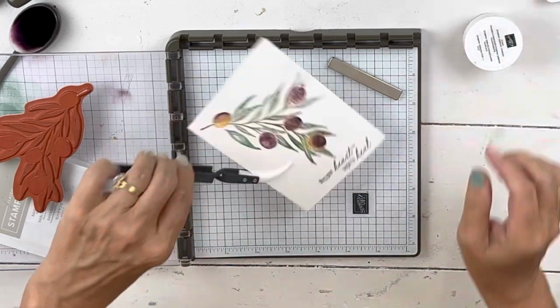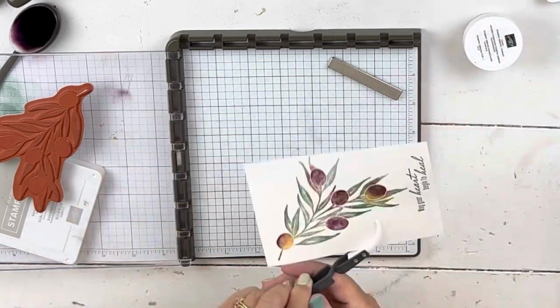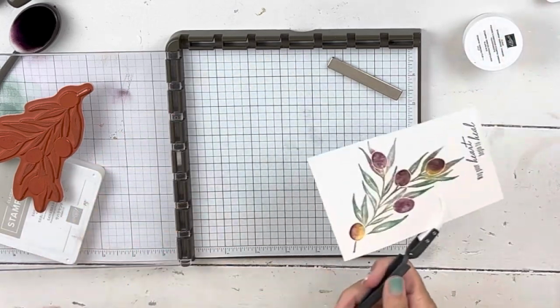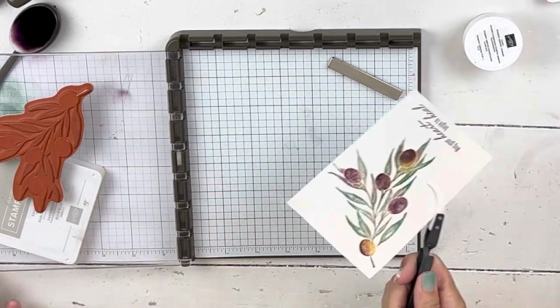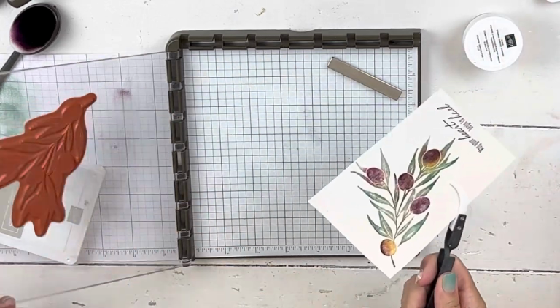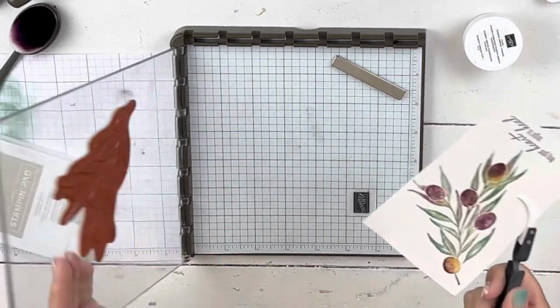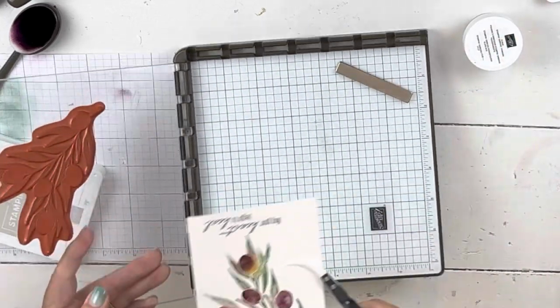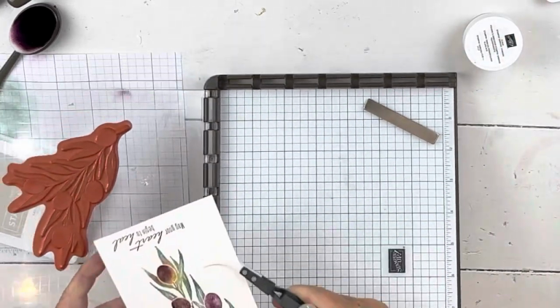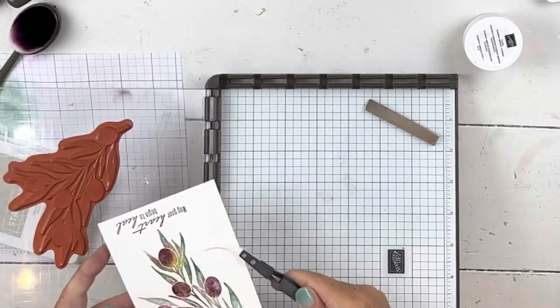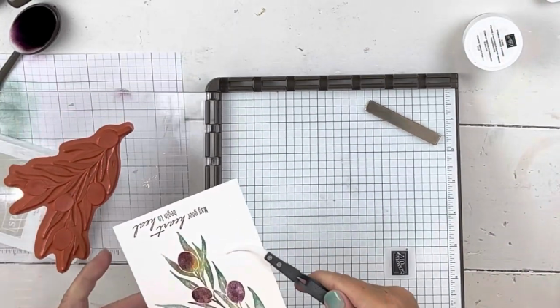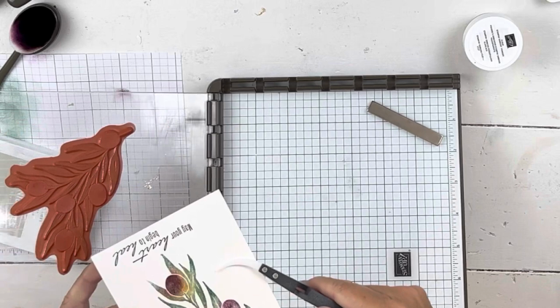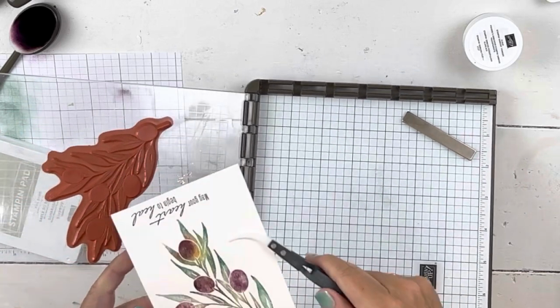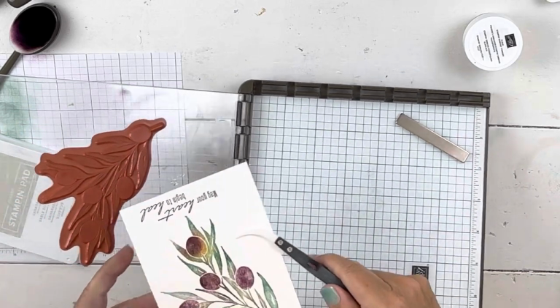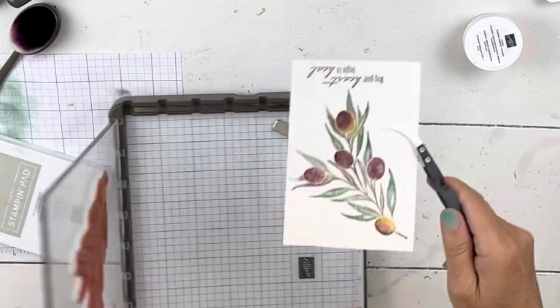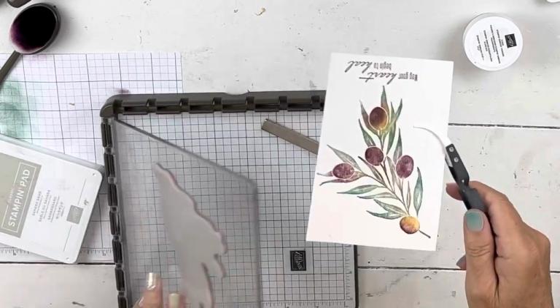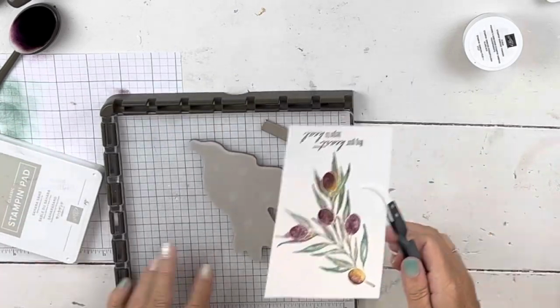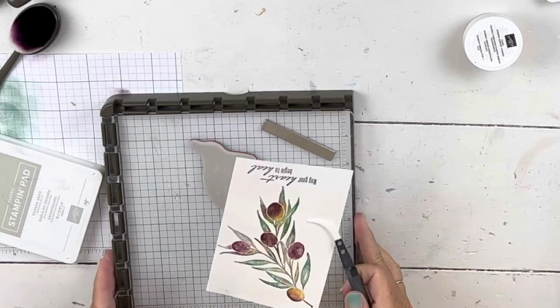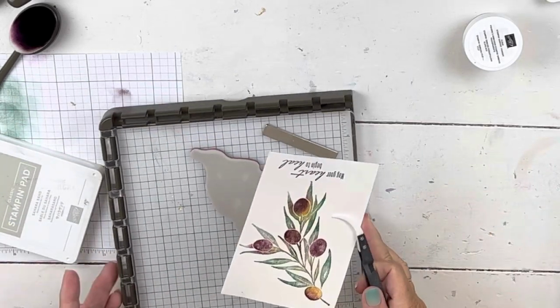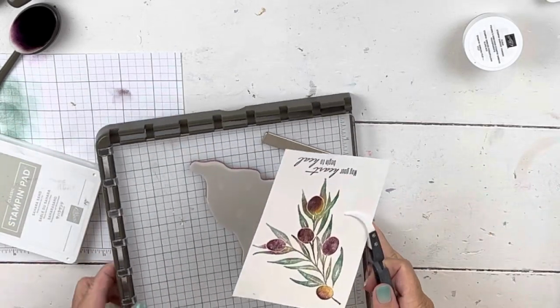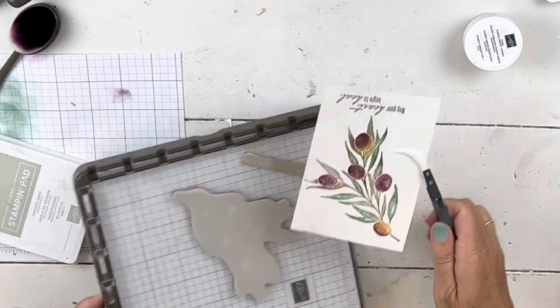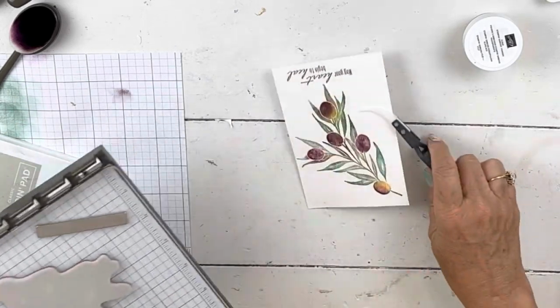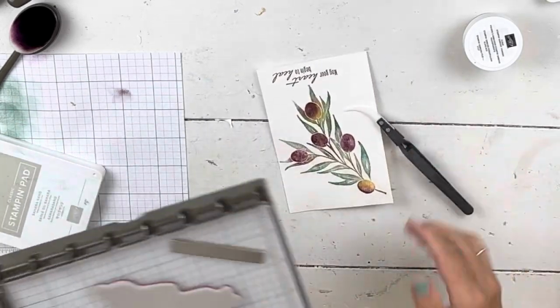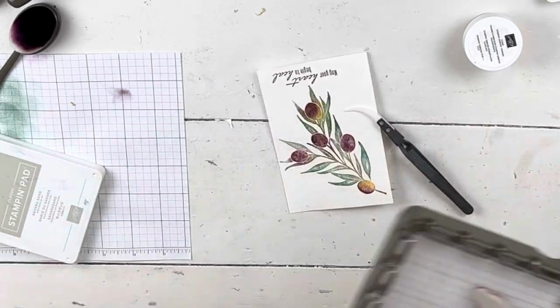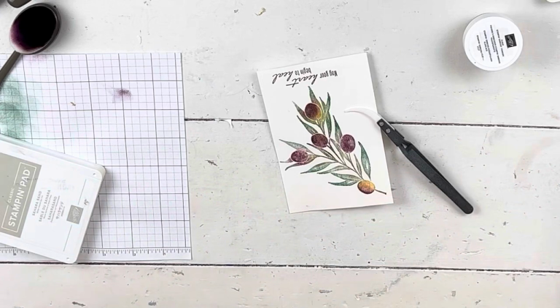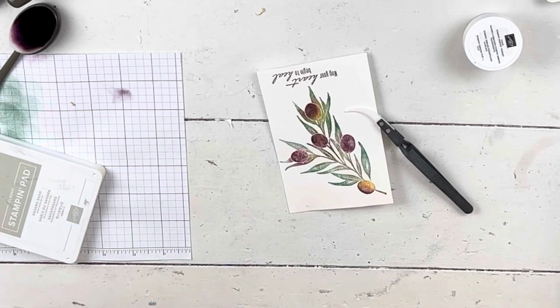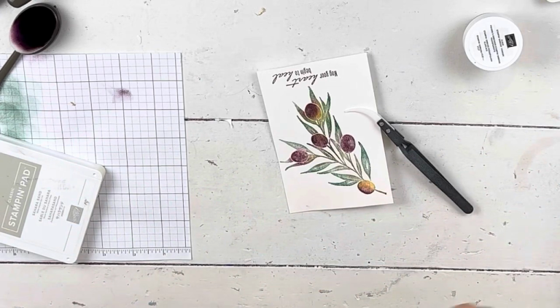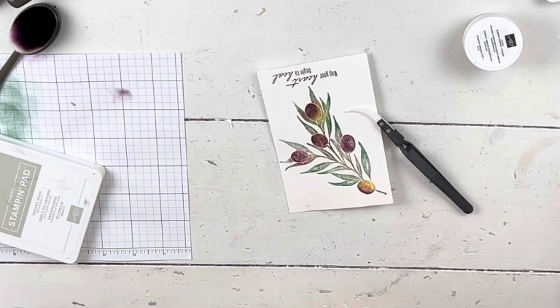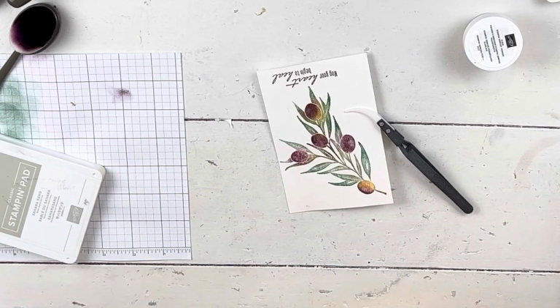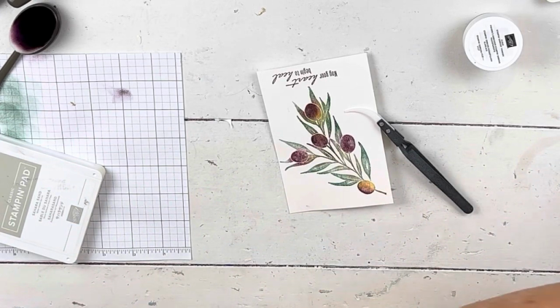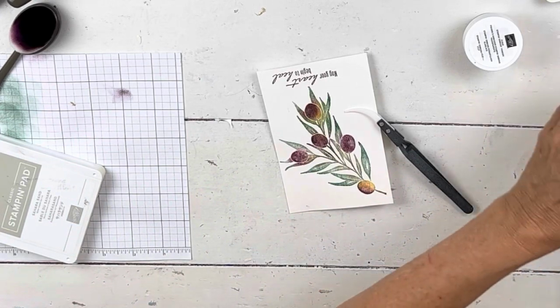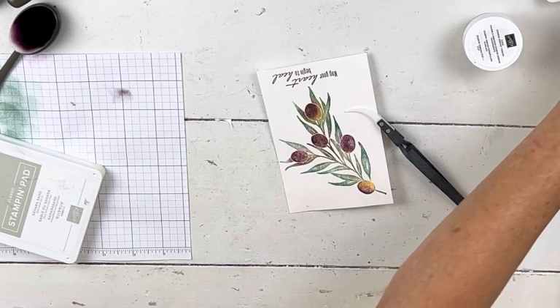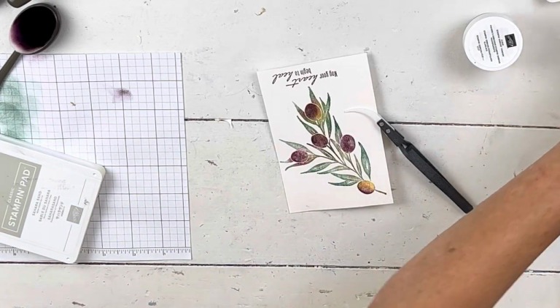Now we have a couple more steps. You do want to make sure that you wipe it clean before you put more ink on it. That one you could take out and do in the sink.